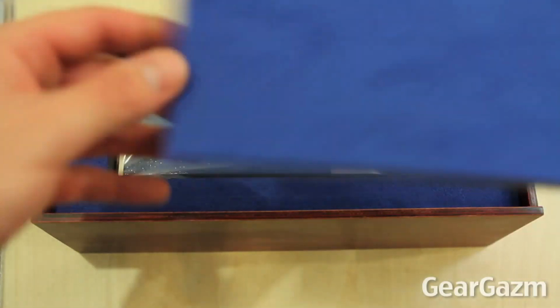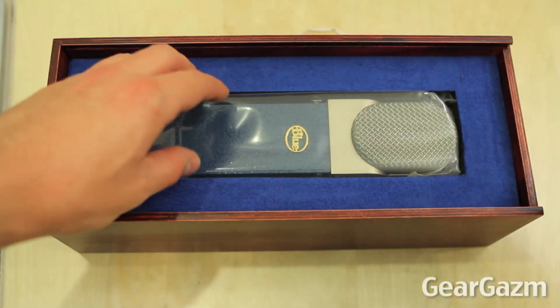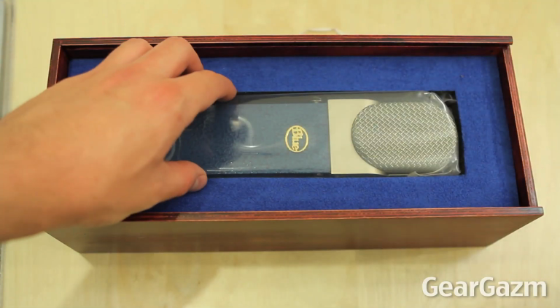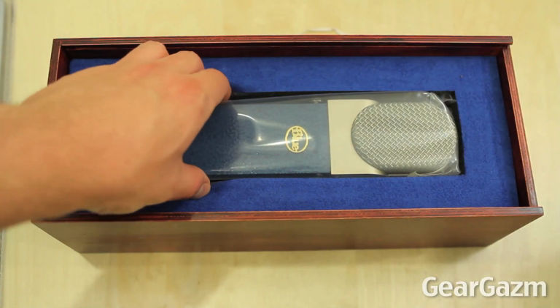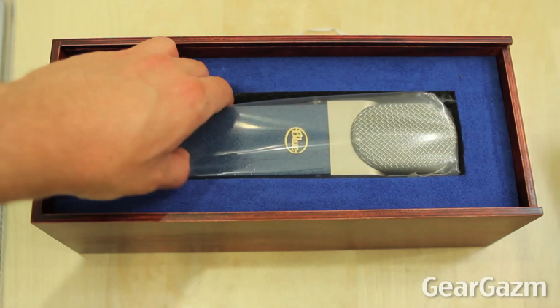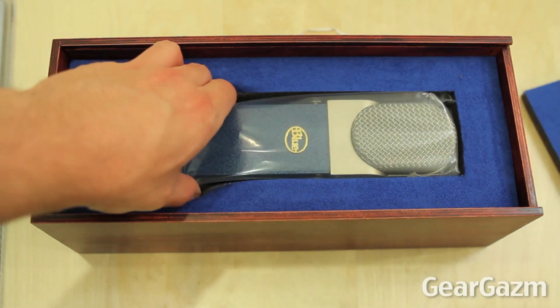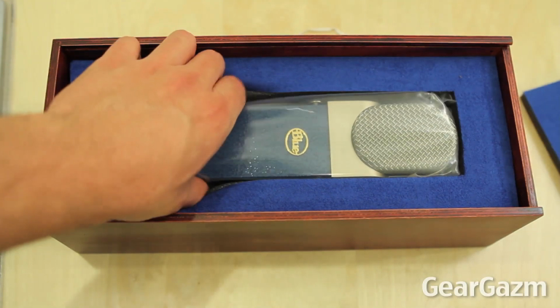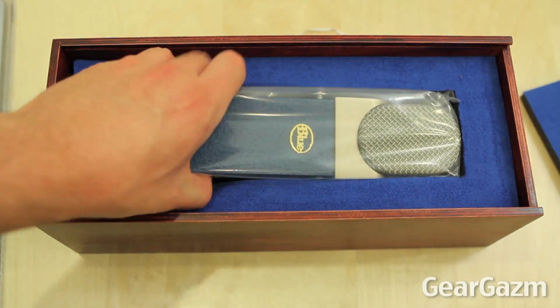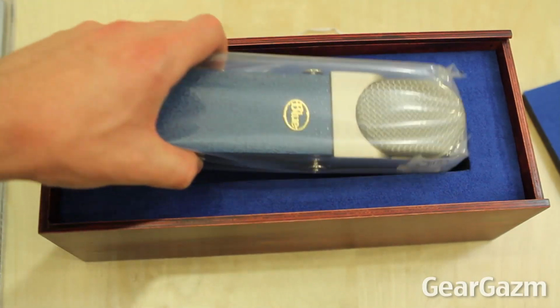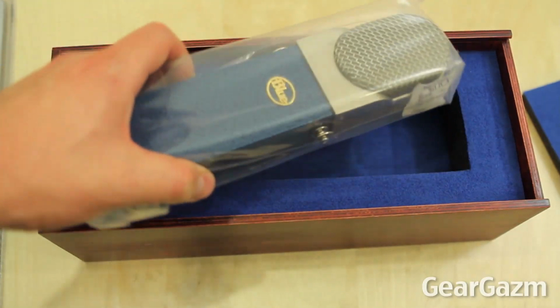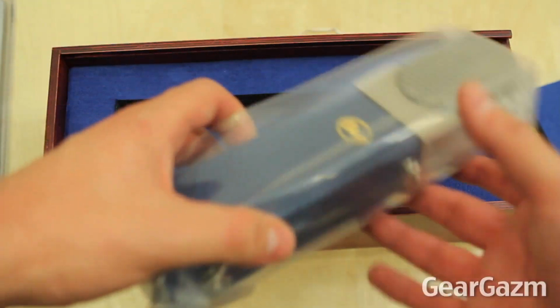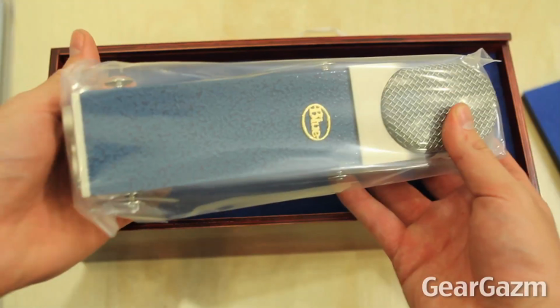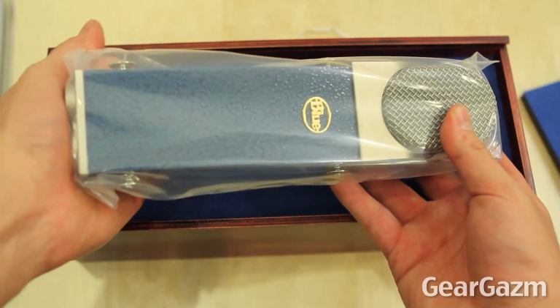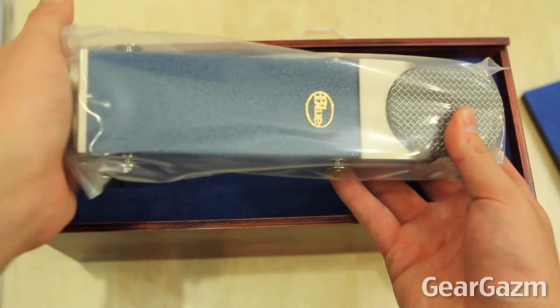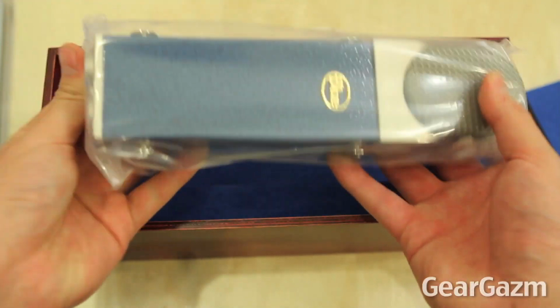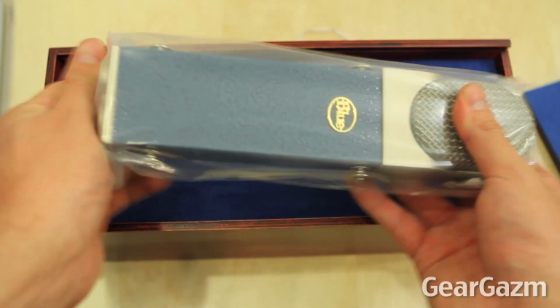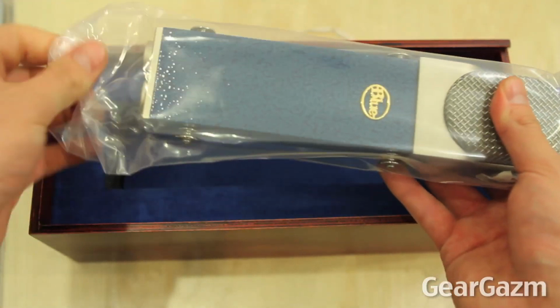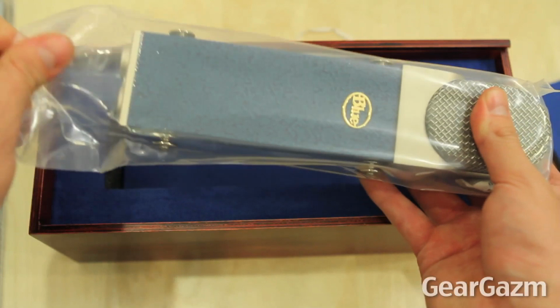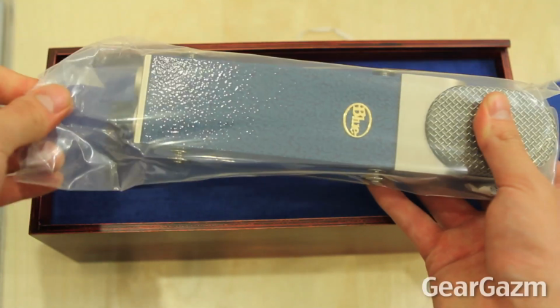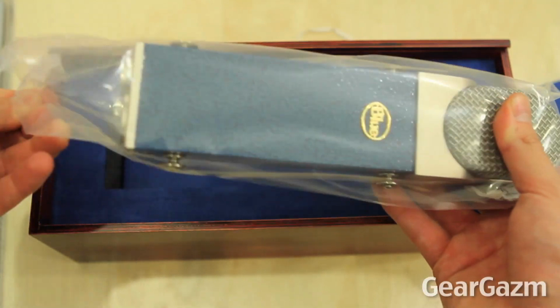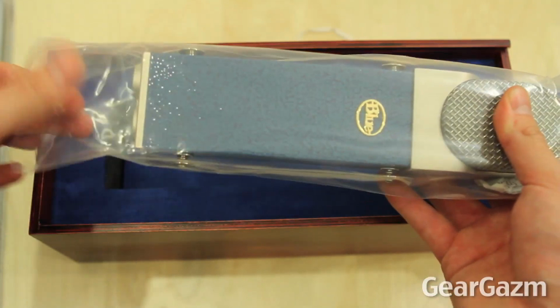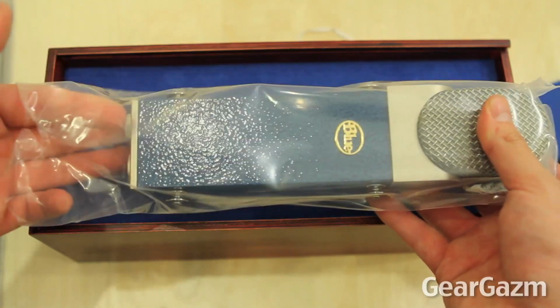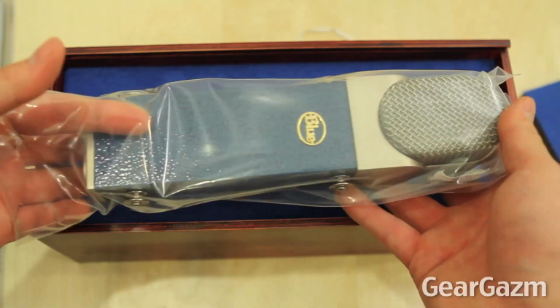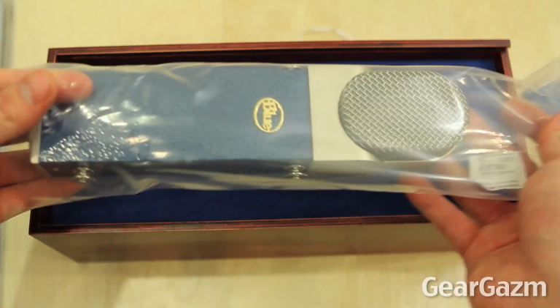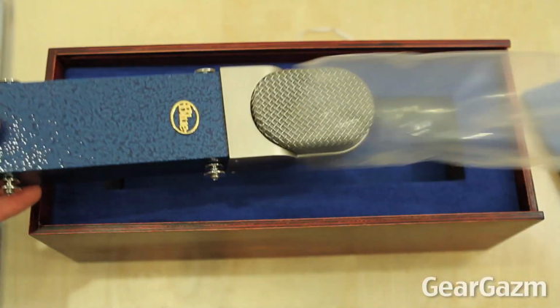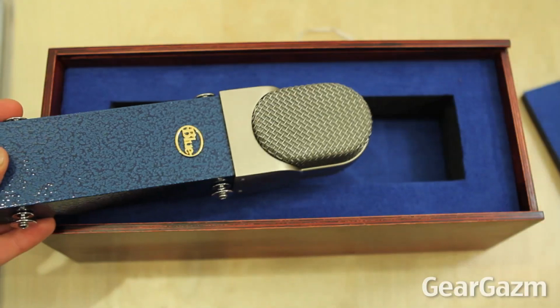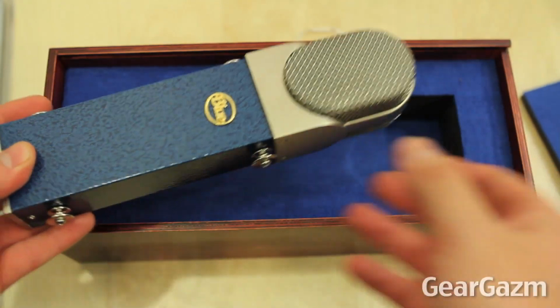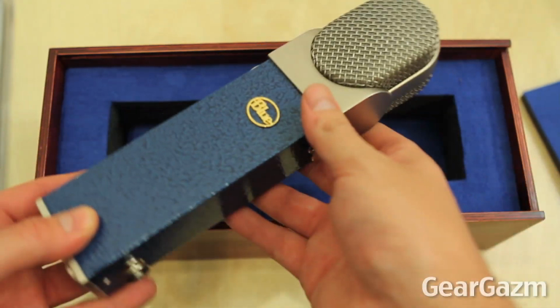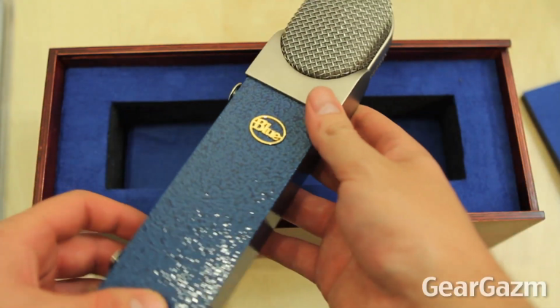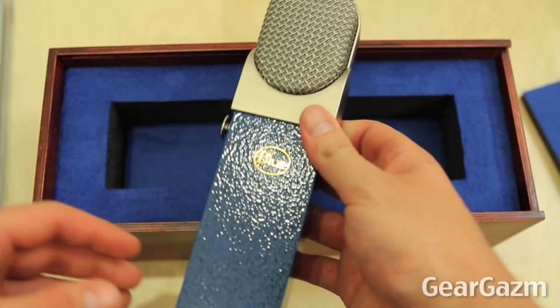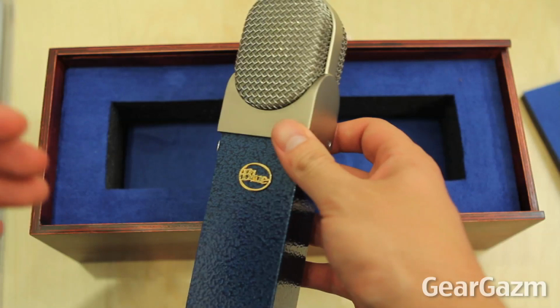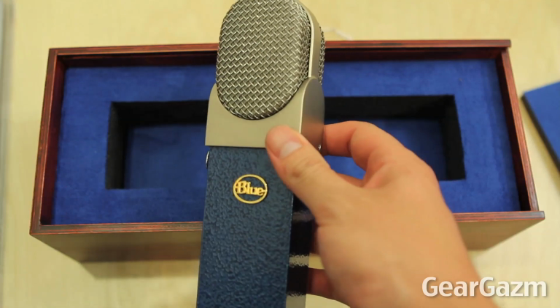Here is the Blueberry, the Blue Blueberry. Like I mentioned it's a large diaphragm cardioid condenser microphone, it's going to be optimal for vocals, acoustic guitar, hand percussion, drums, all that good stuff.